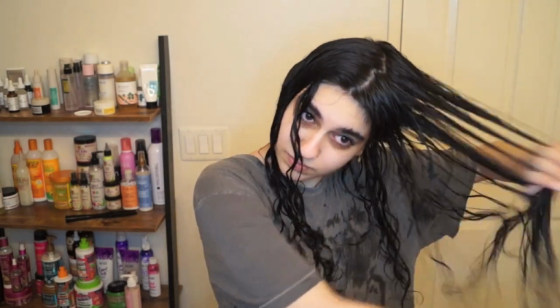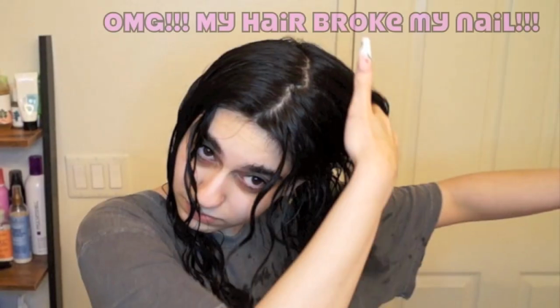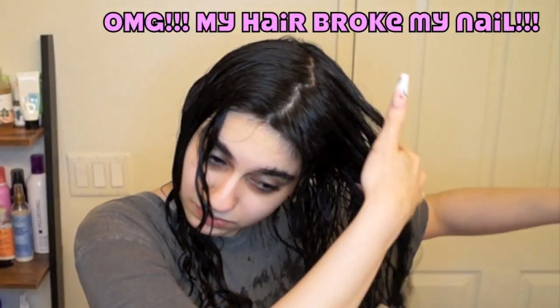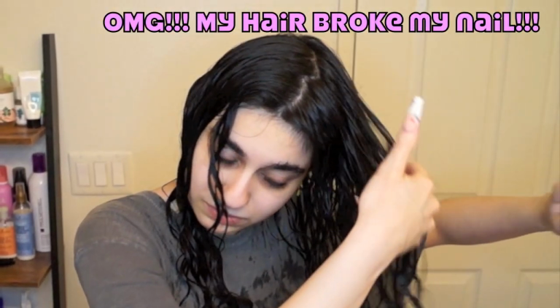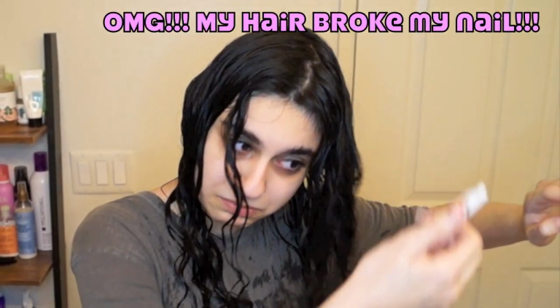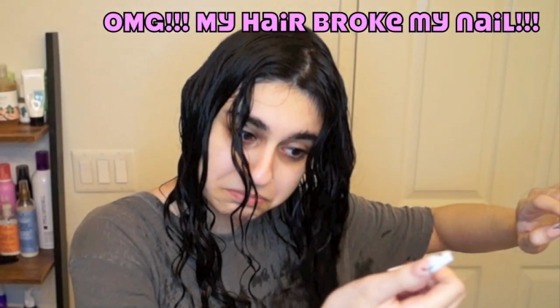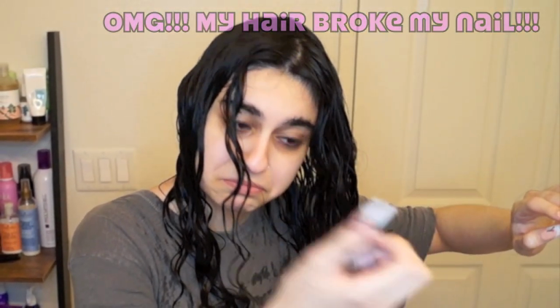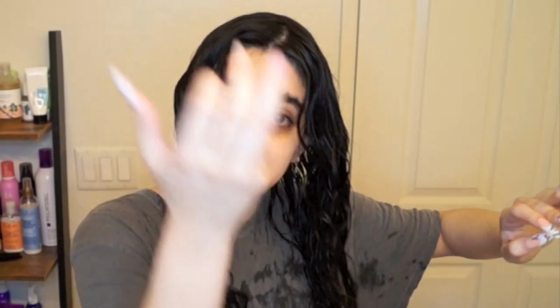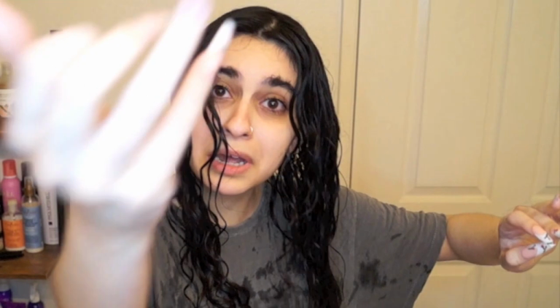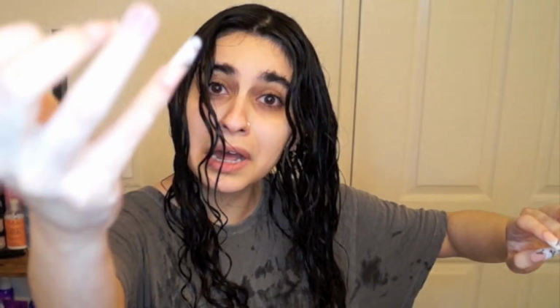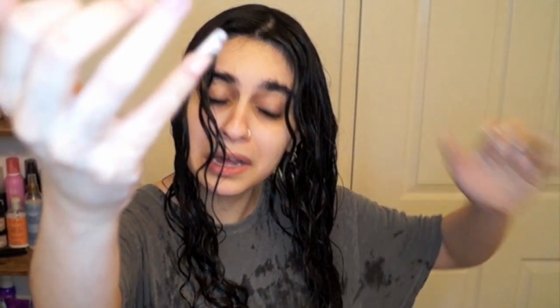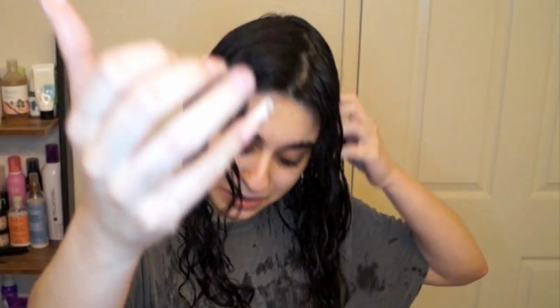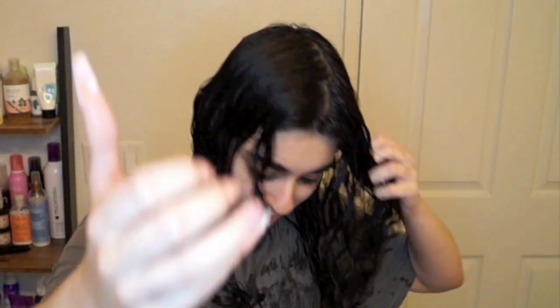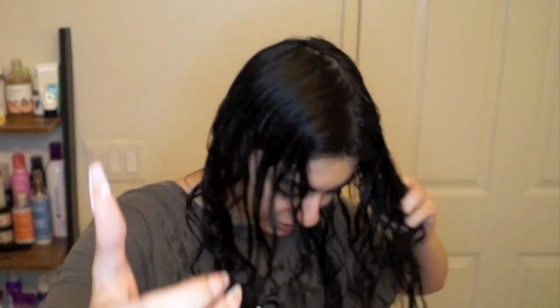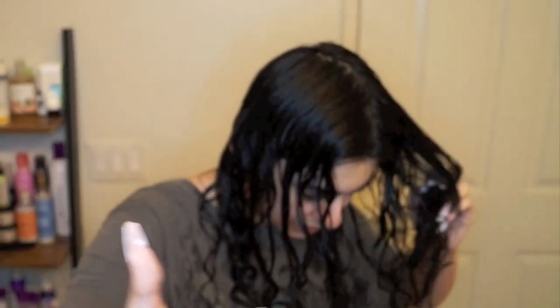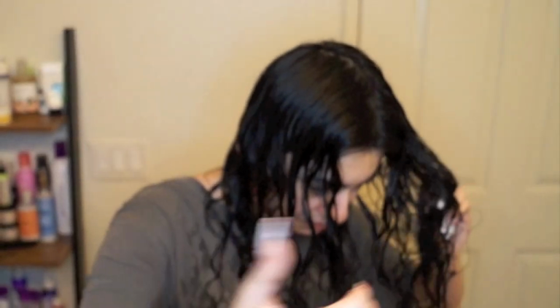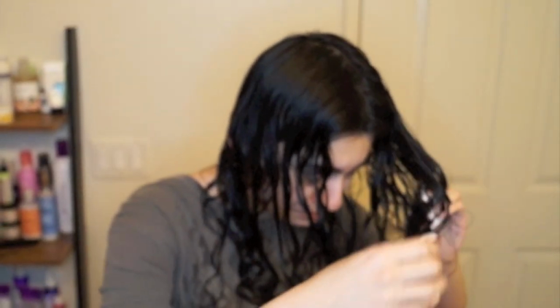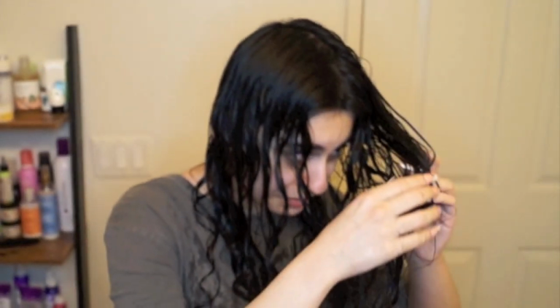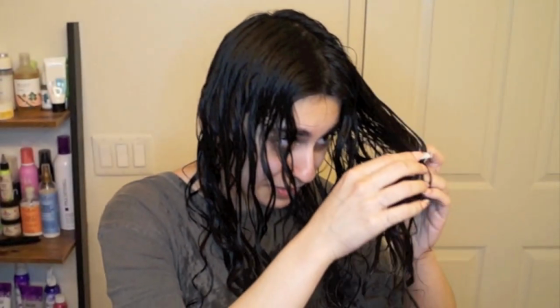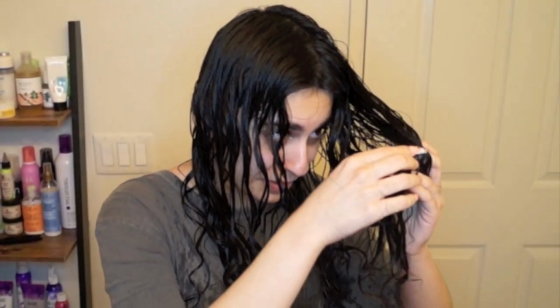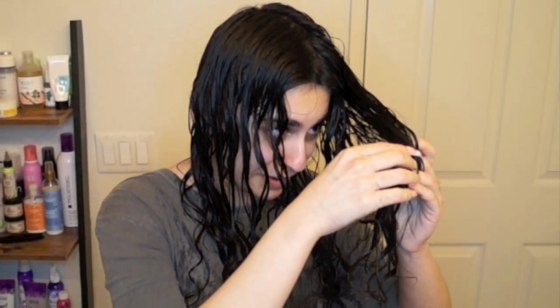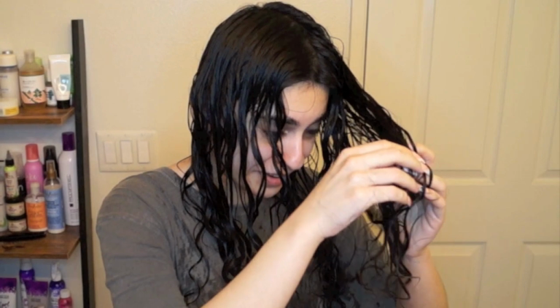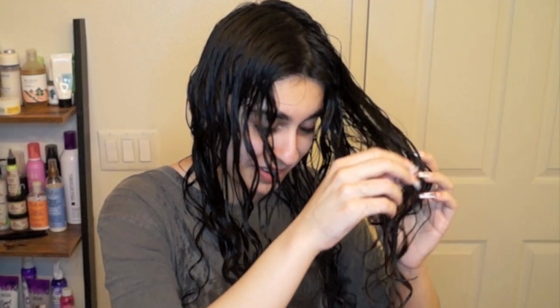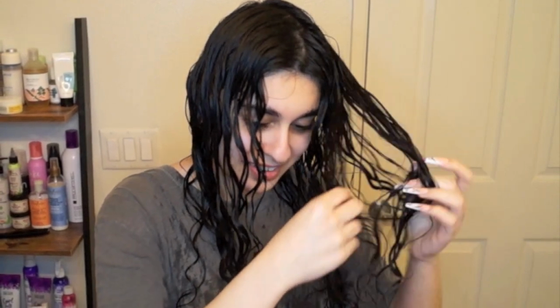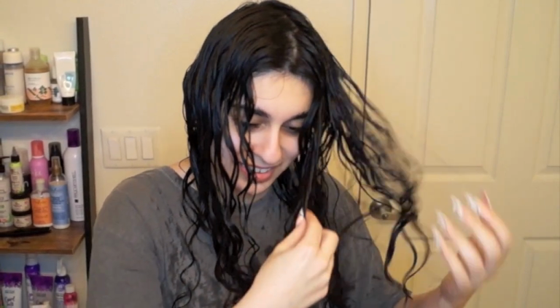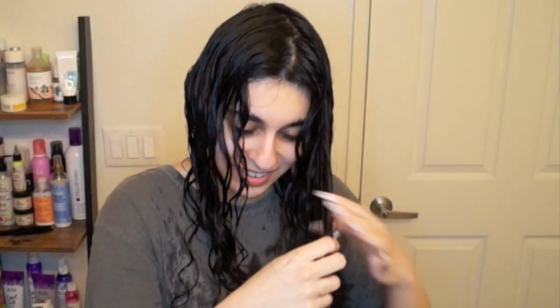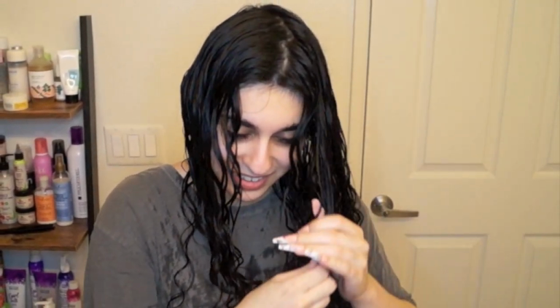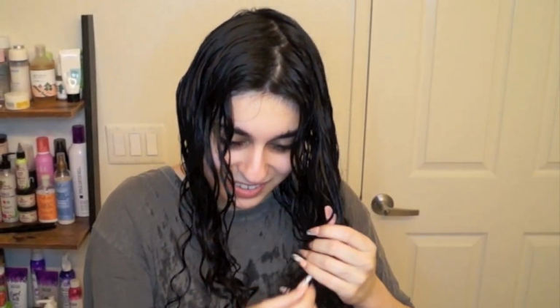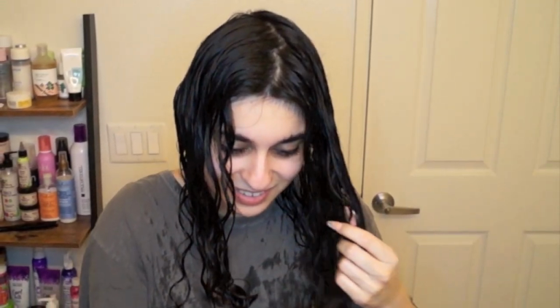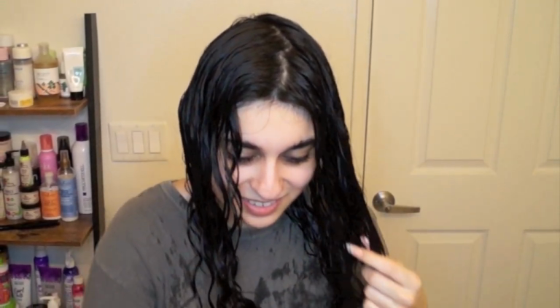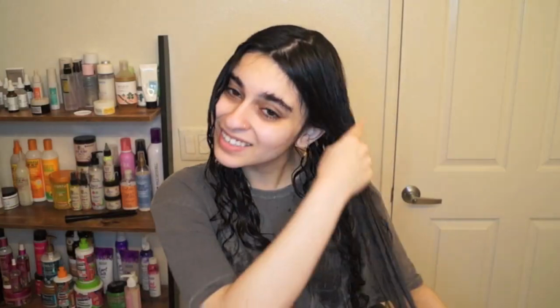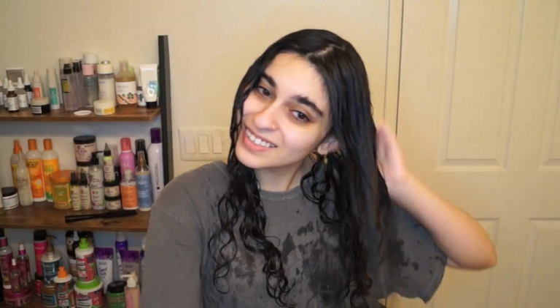And then my nail broke! I was literally just gently raking my hair and my nail broke and fell in my hair, so I had to get that out. But the hair must go on, so I continued styling.